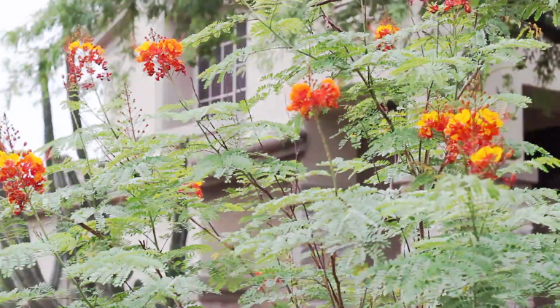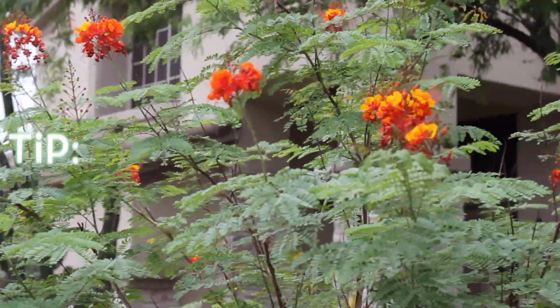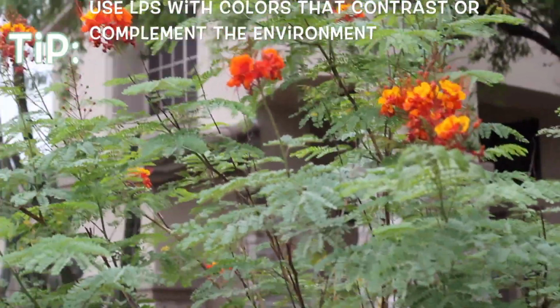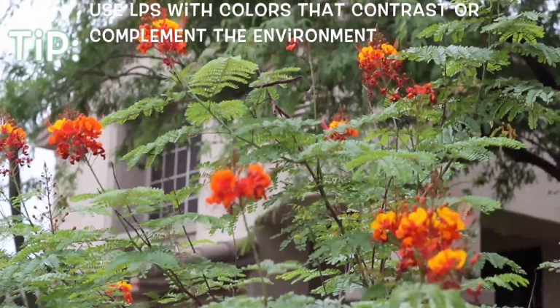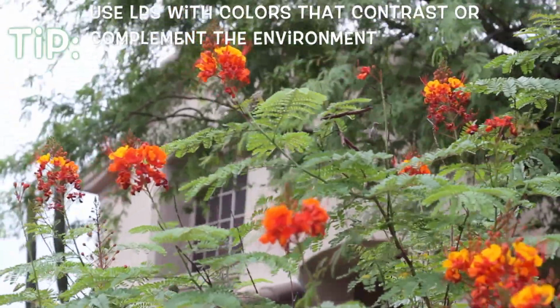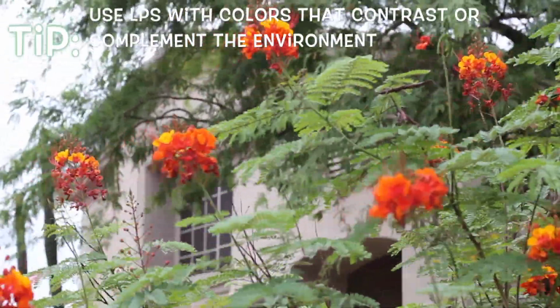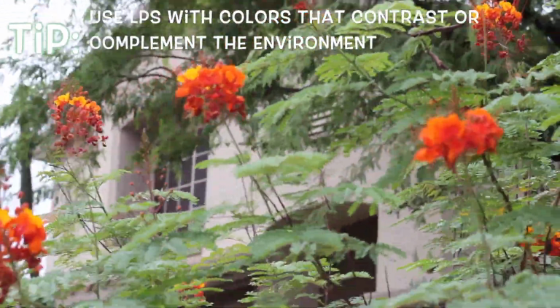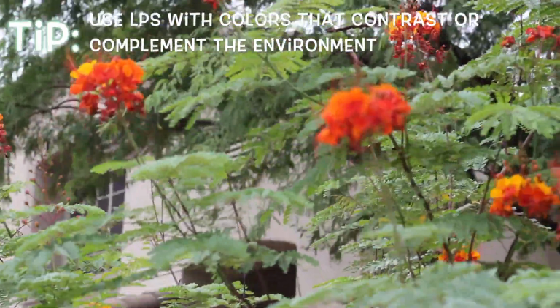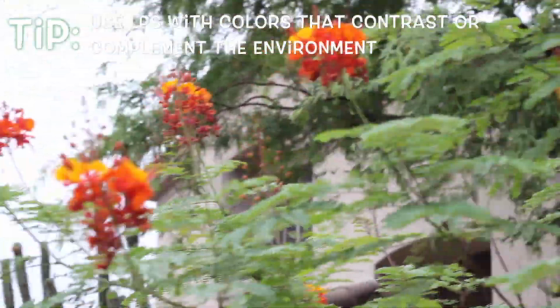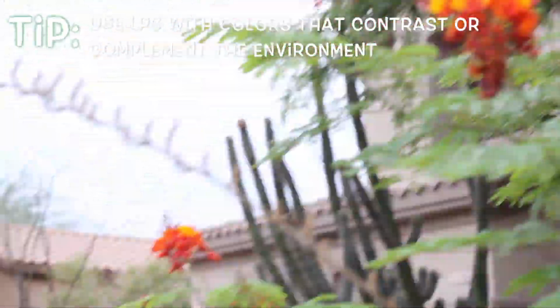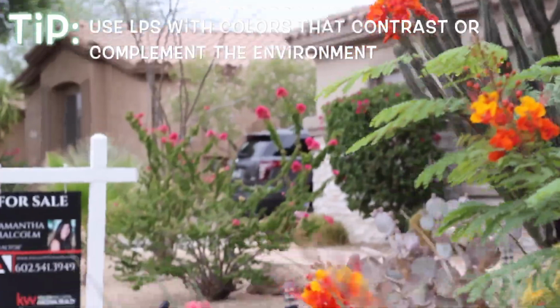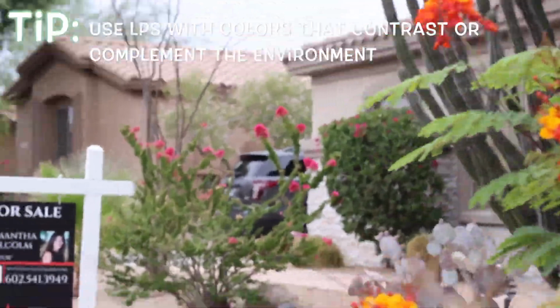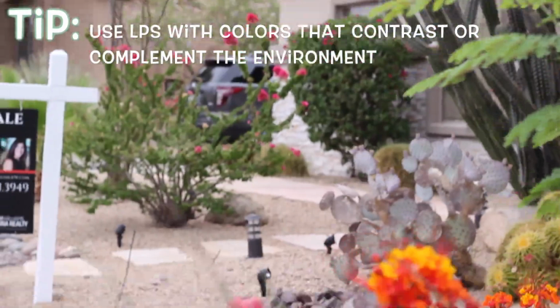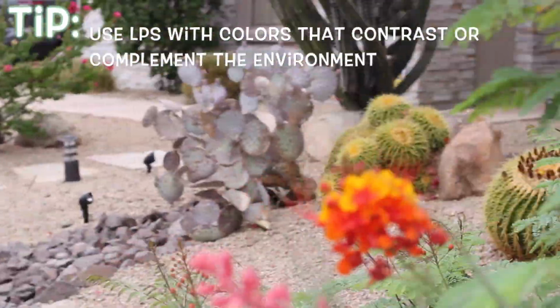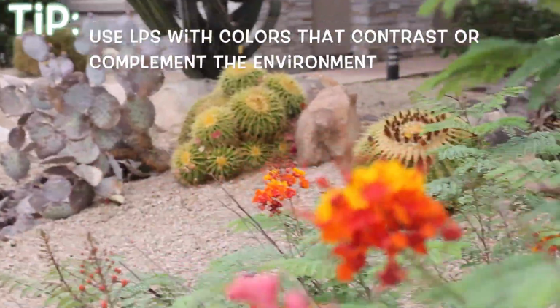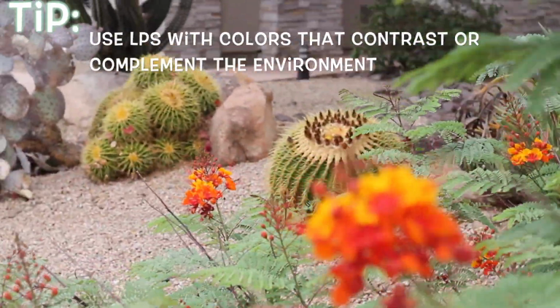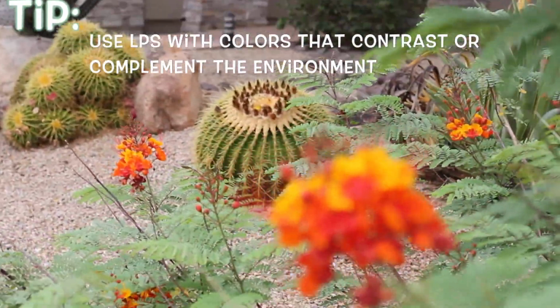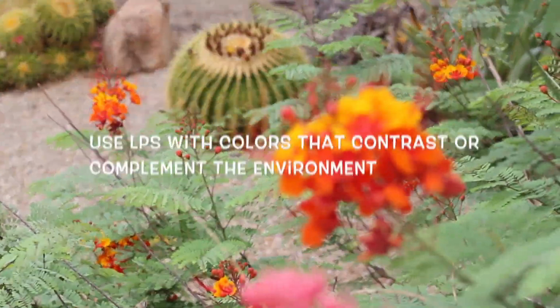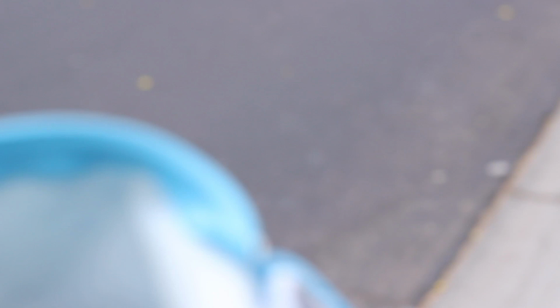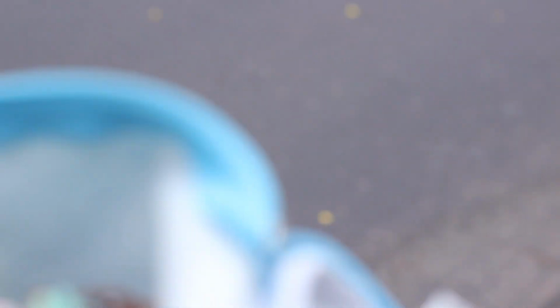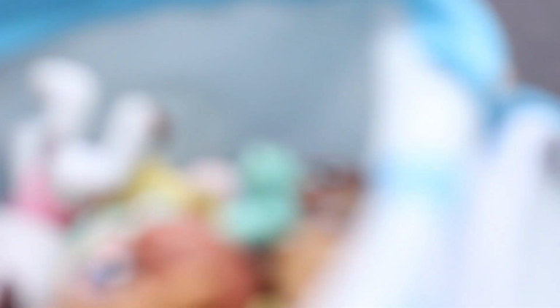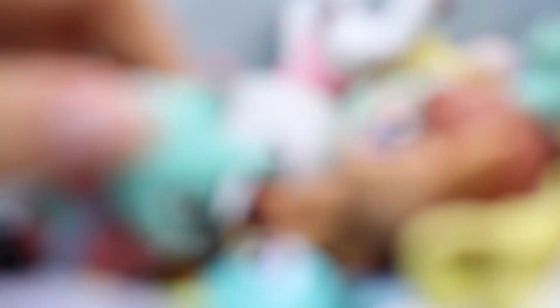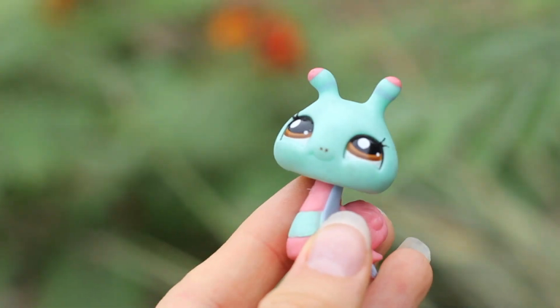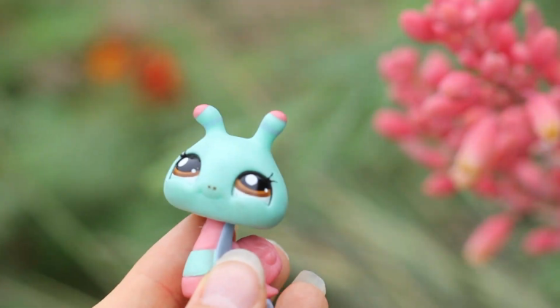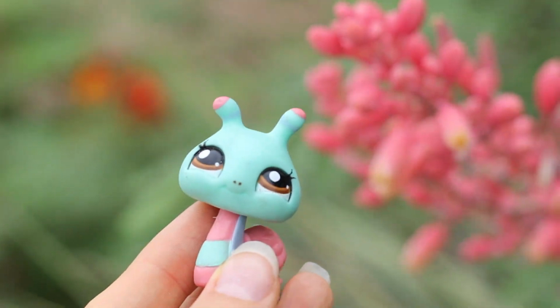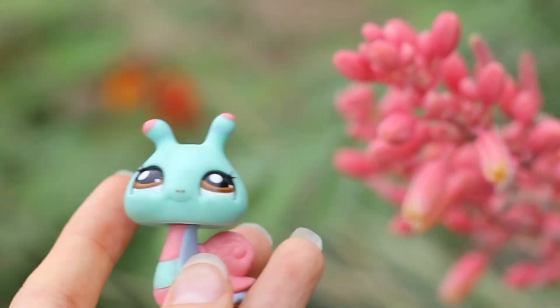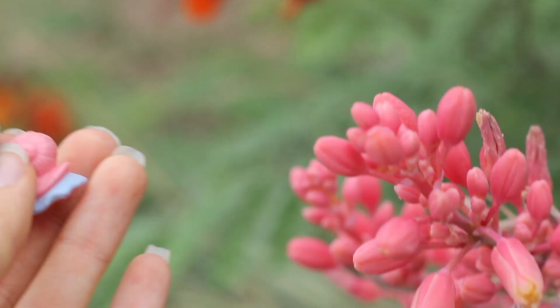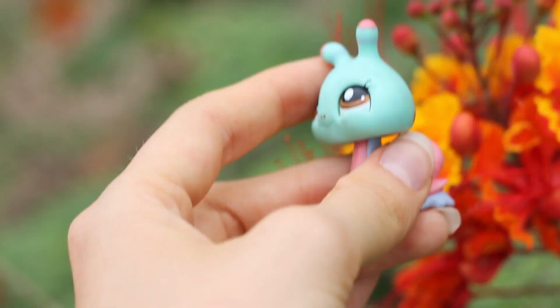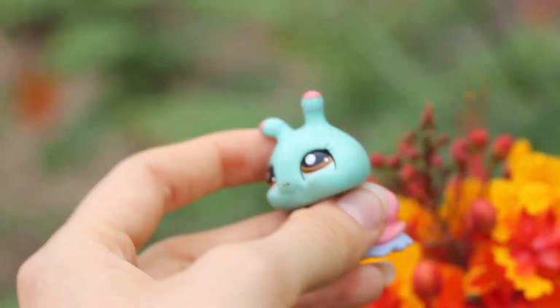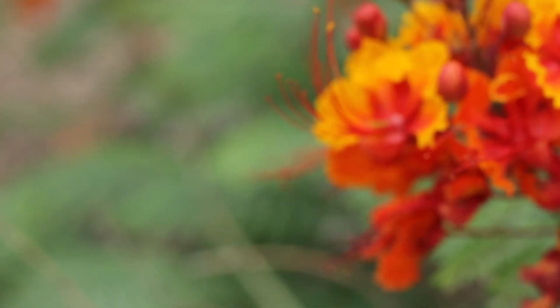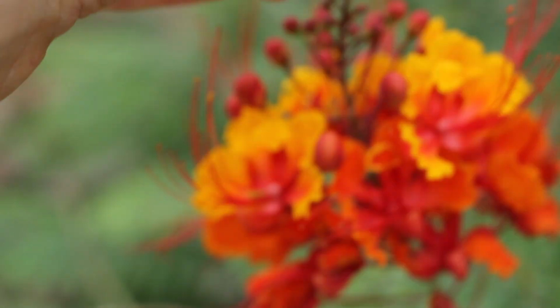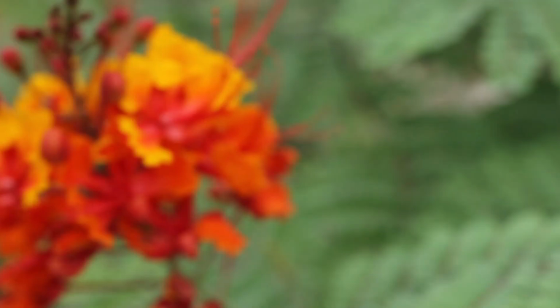Color is always an important factor in determining where to take photos because it provides a really nice contrast. We're gonna pick this little snail guy and see if we can balance him.